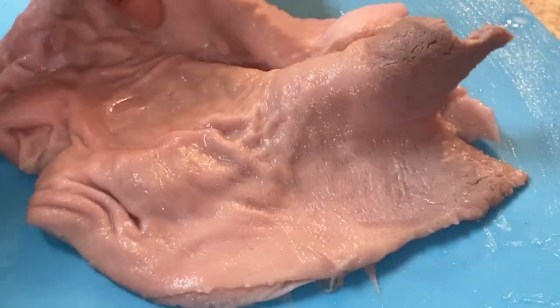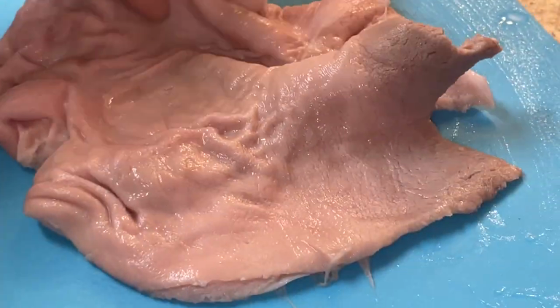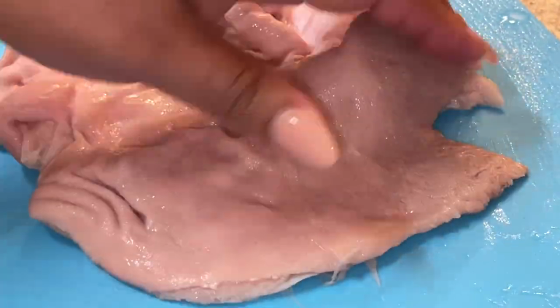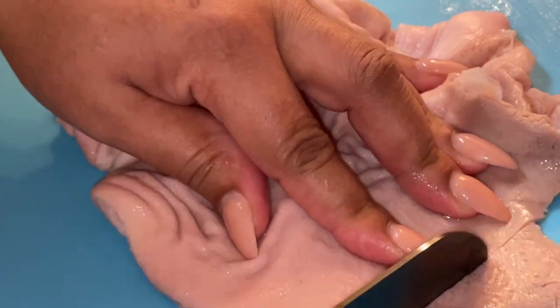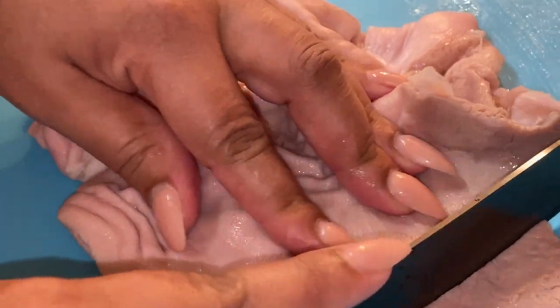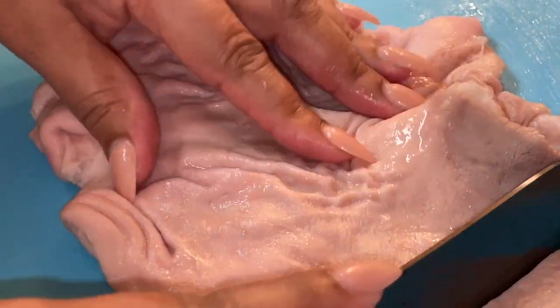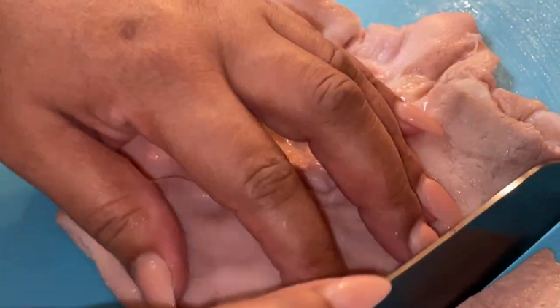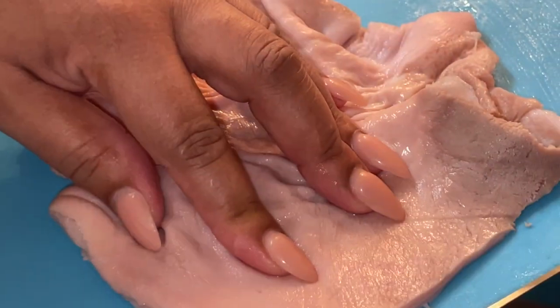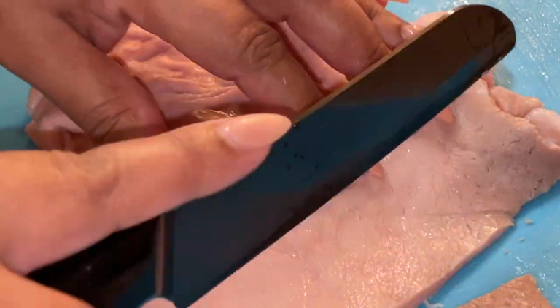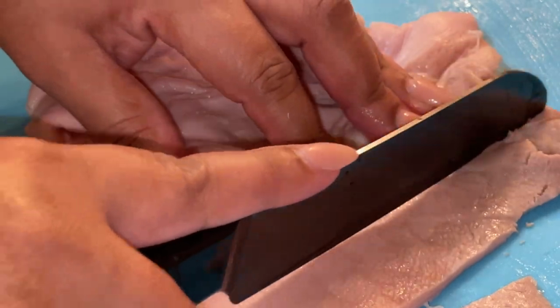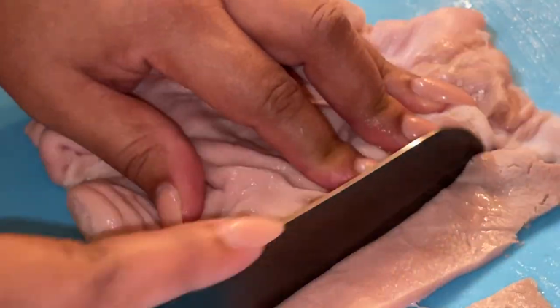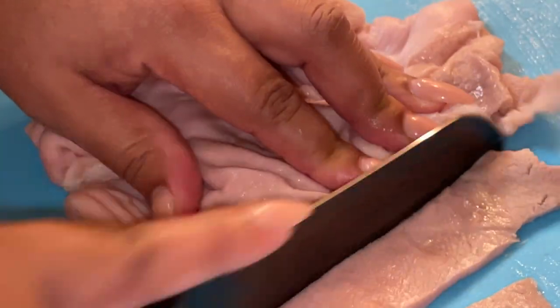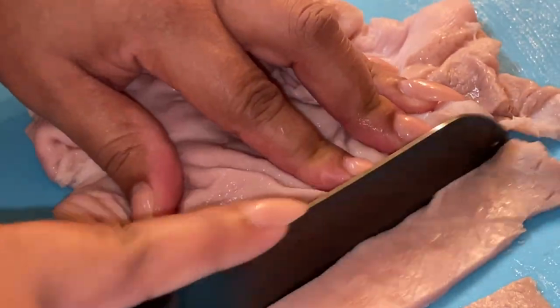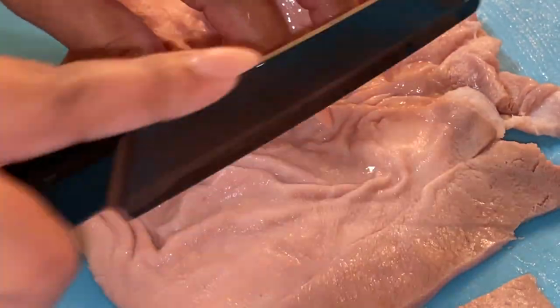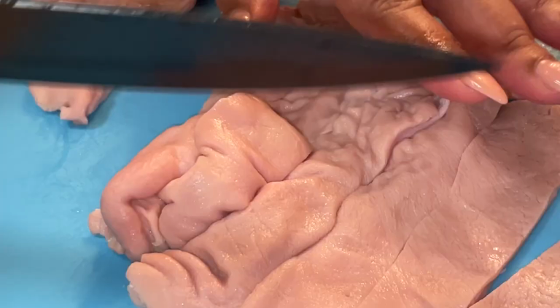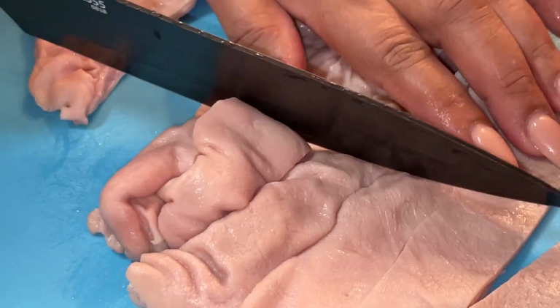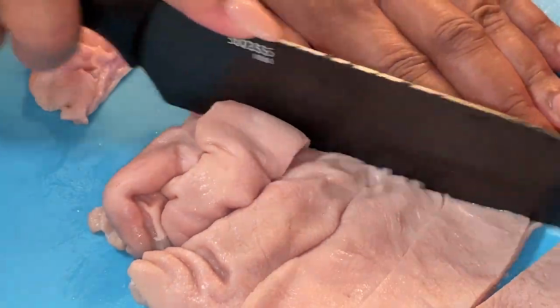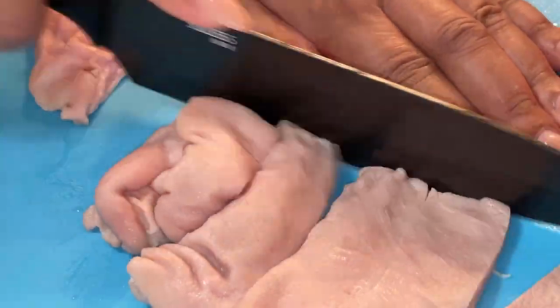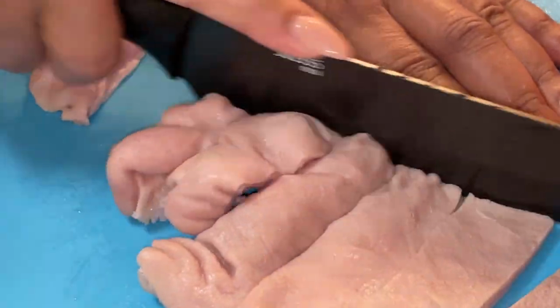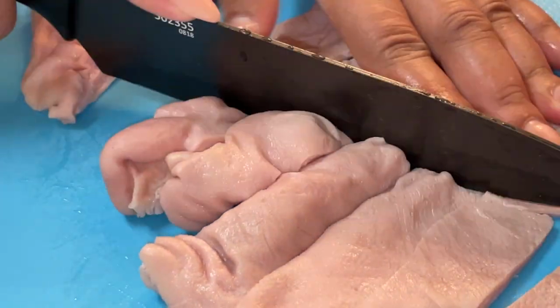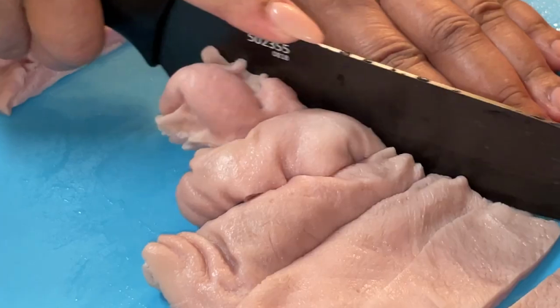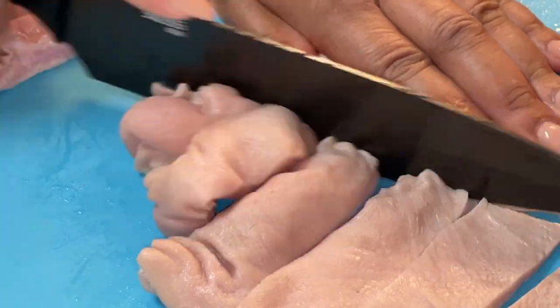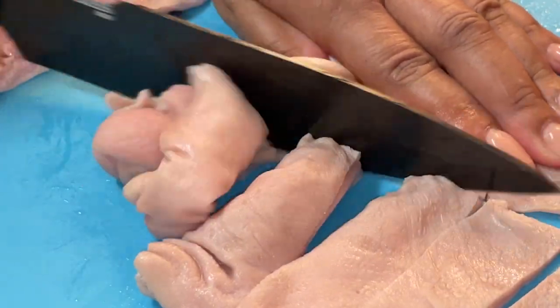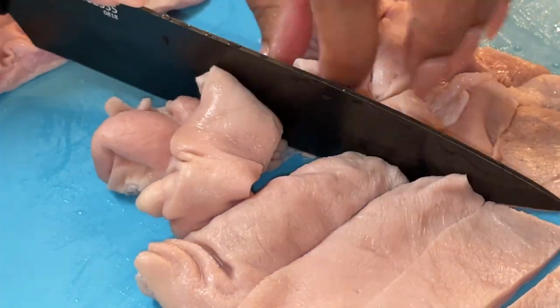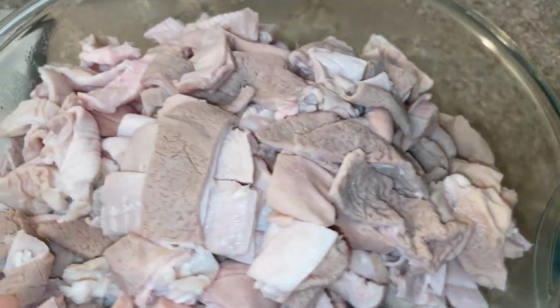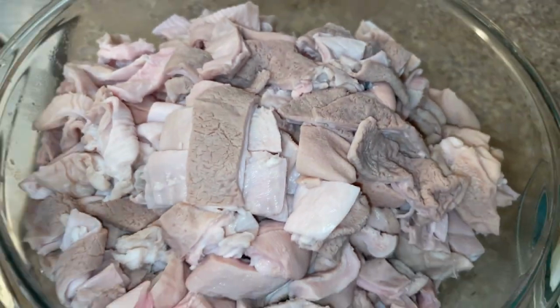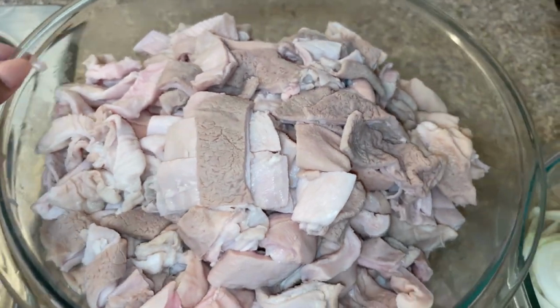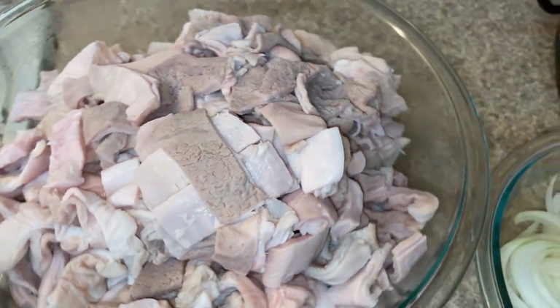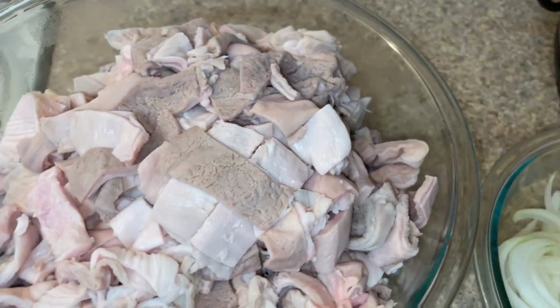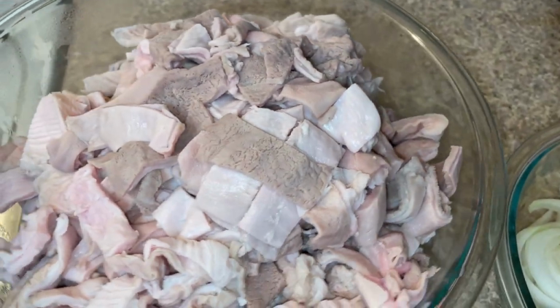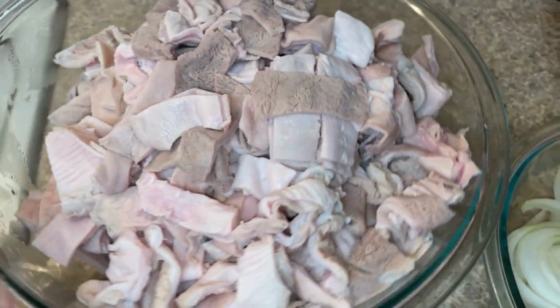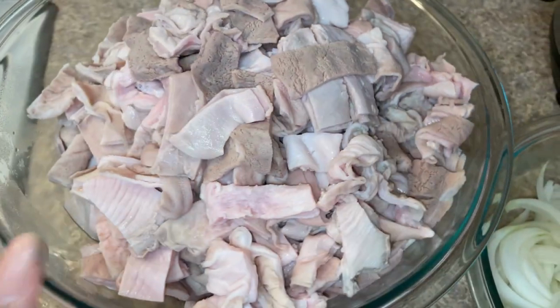Once they're cleaned, we need to cut them up into bite-sized pieces. I cut them into long strips and then I cut those strips in half. Depending upon how big they are, I might cut them into thirds. And by the time you do that, you have your bowl of cleaned hog maws.